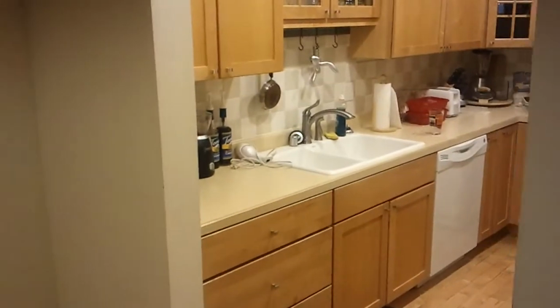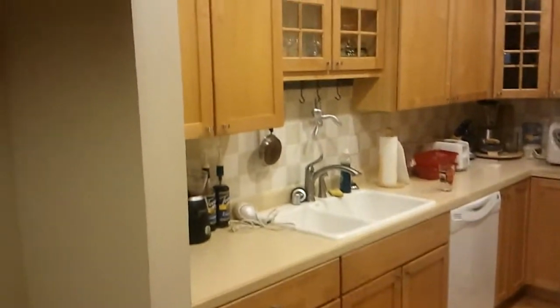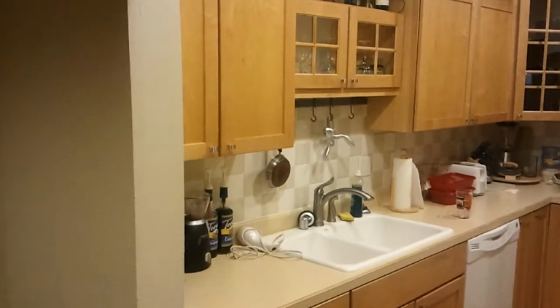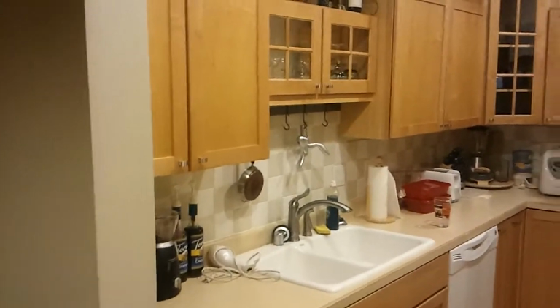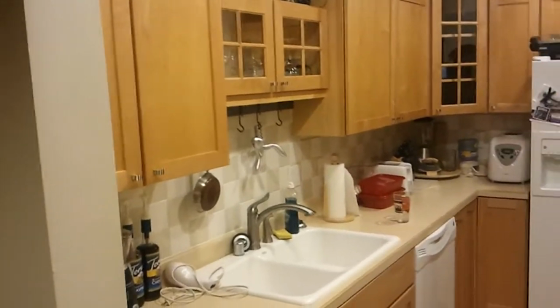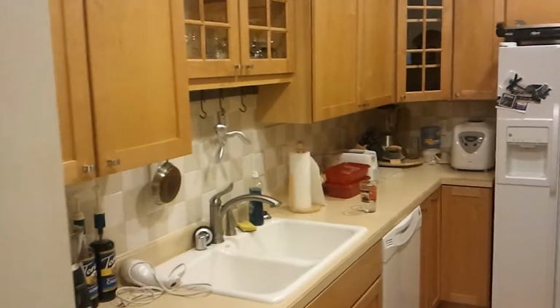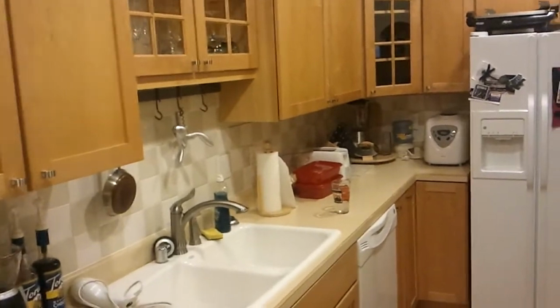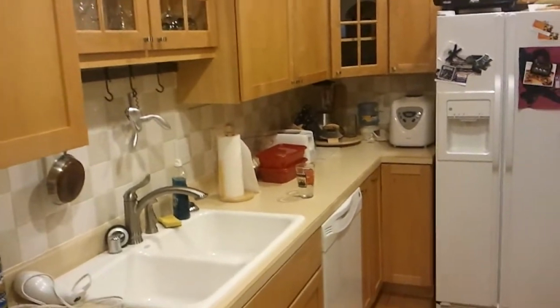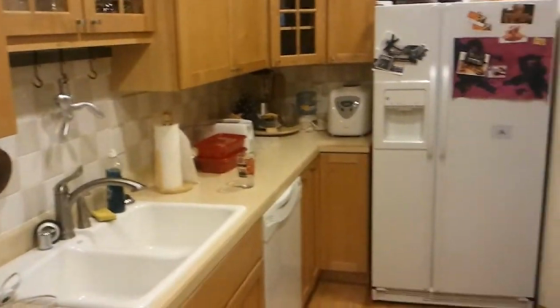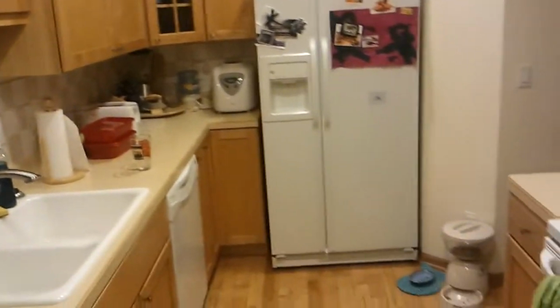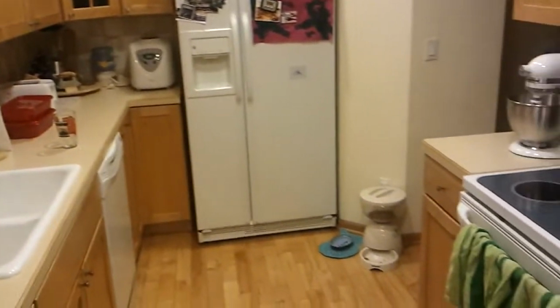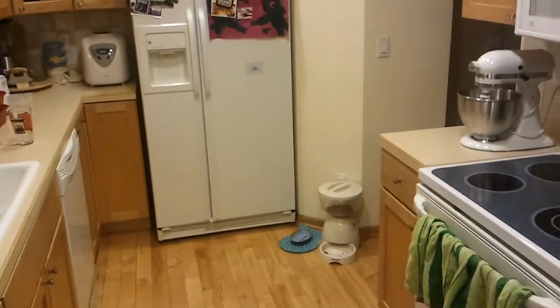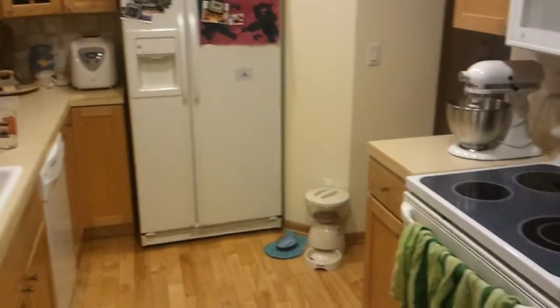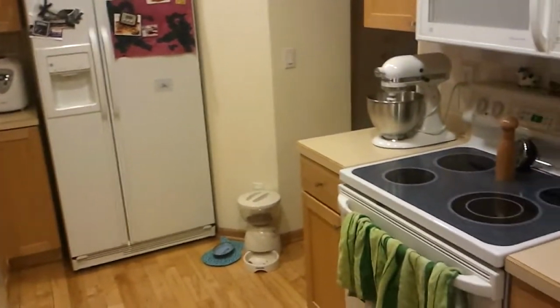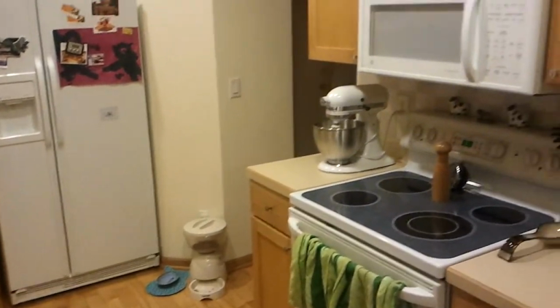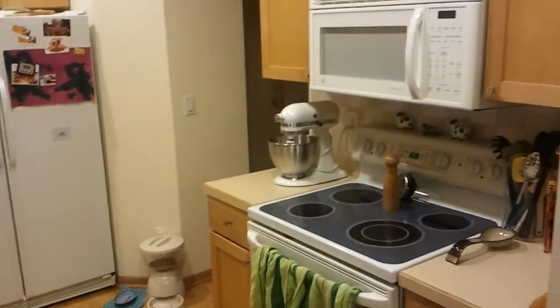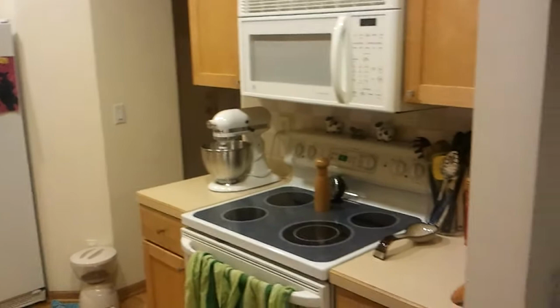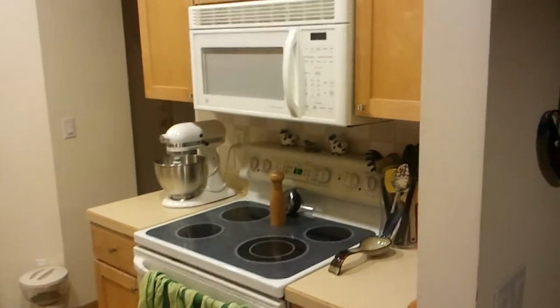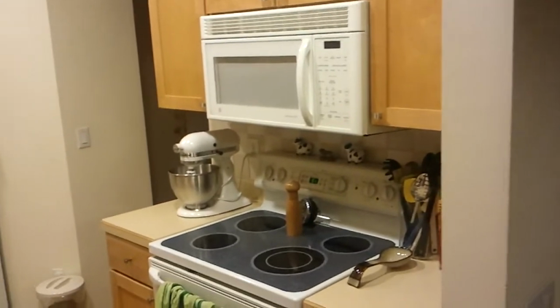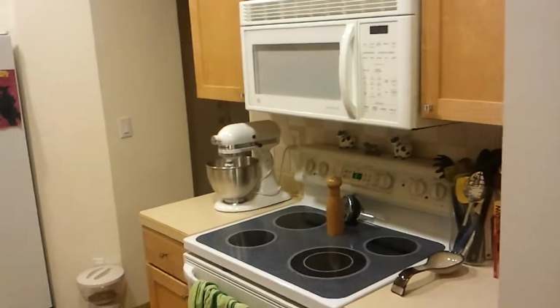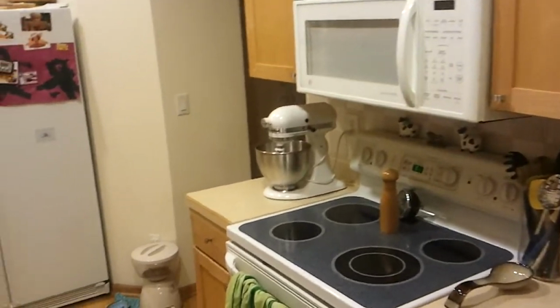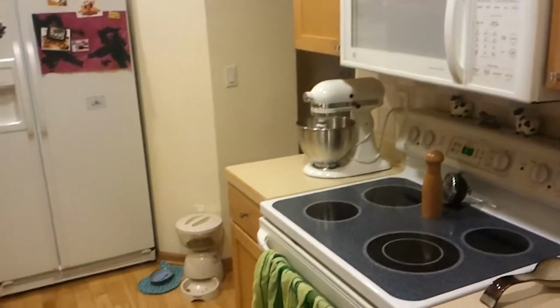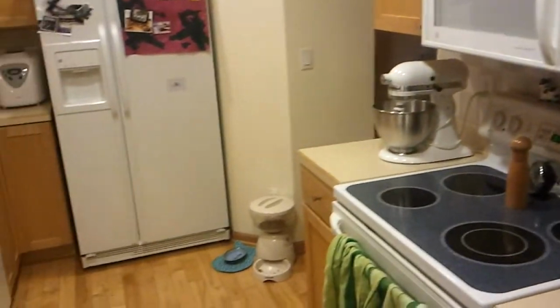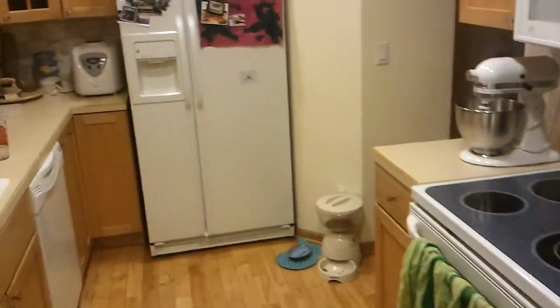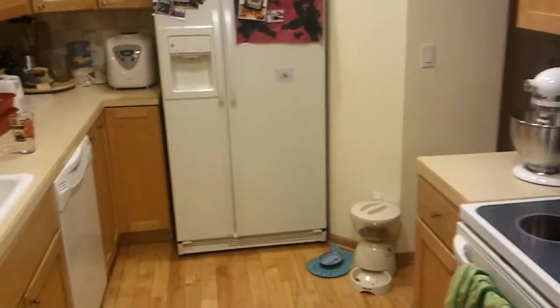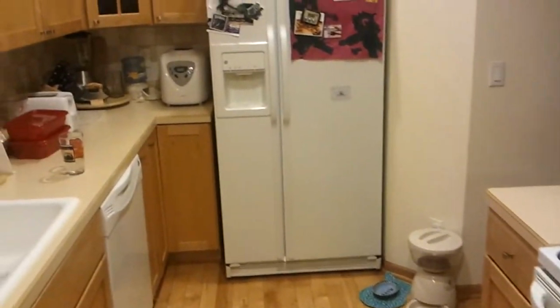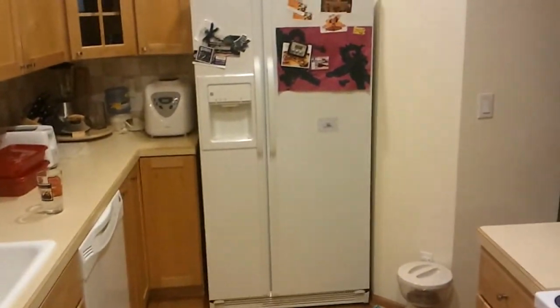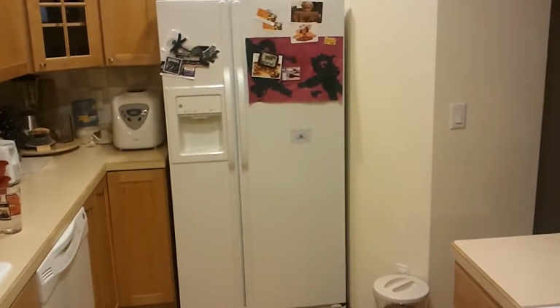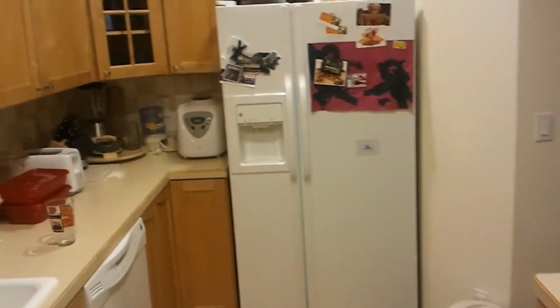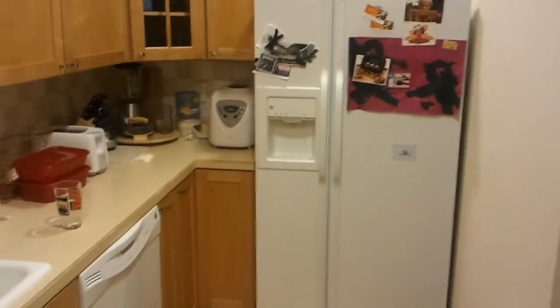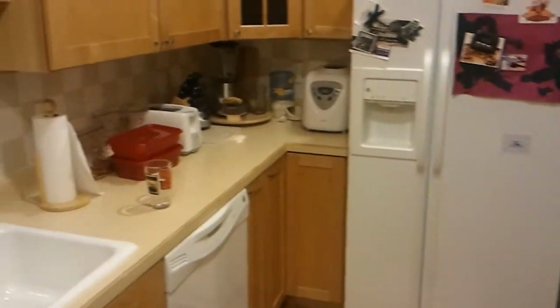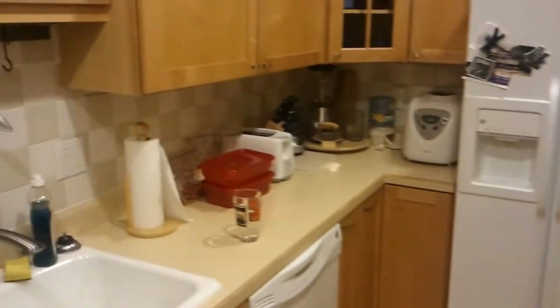You can see the kitchen here — Brent and I actually love this kitchen, we spend time in here together. It's not as cramped as the kitchen was in the old apartment. At first we didn't like the white appliances, but we've decided we actually kind of like them now; we're used to them.